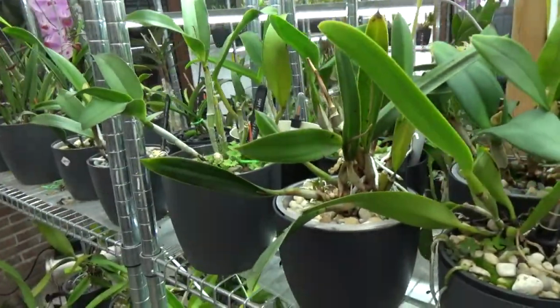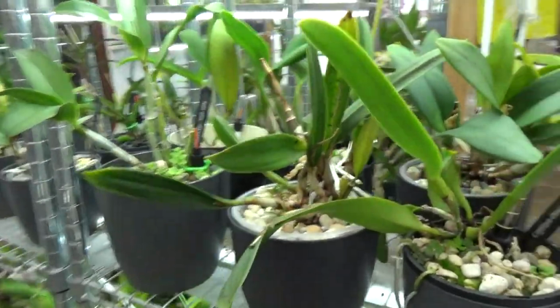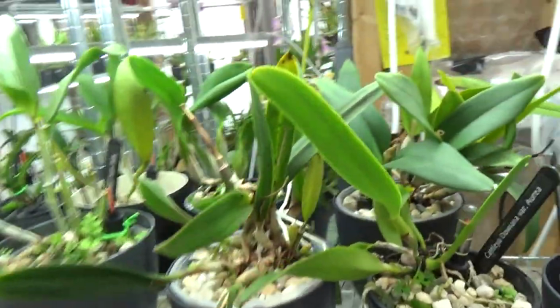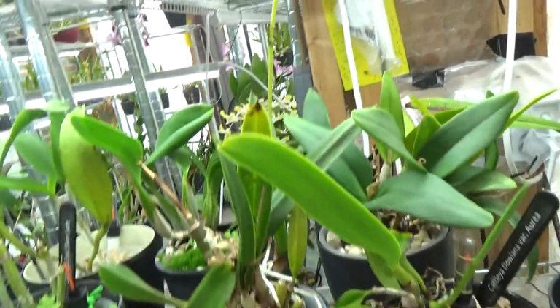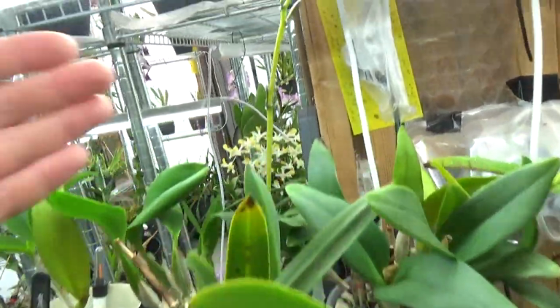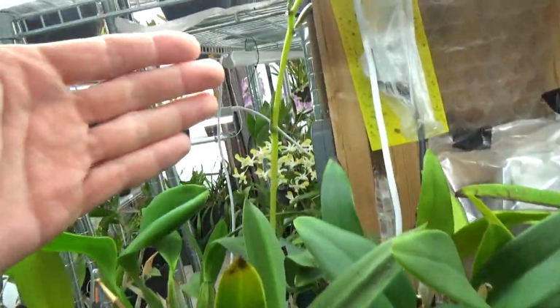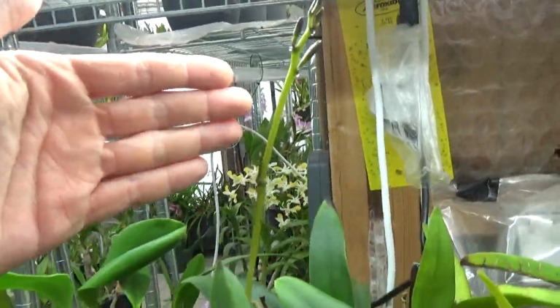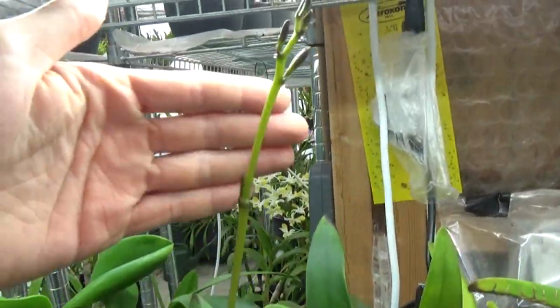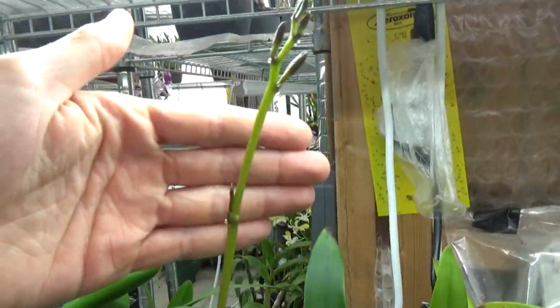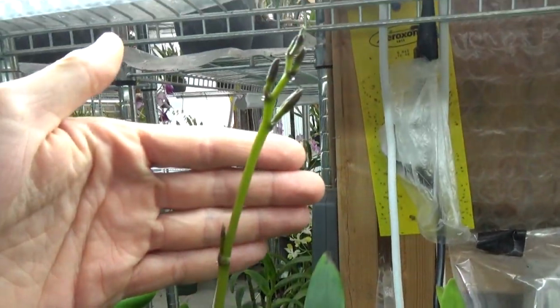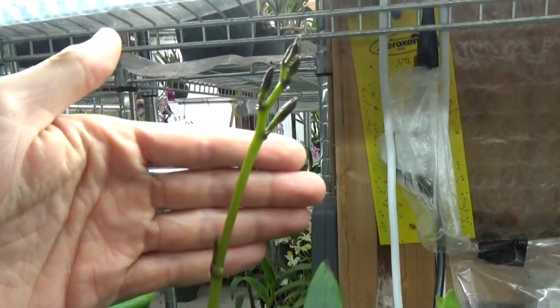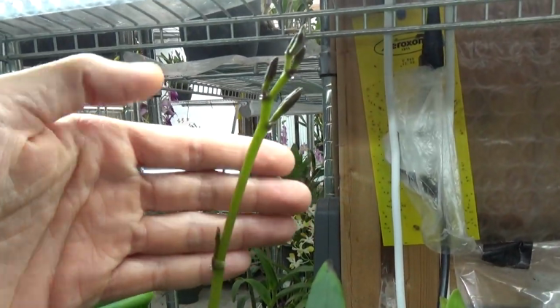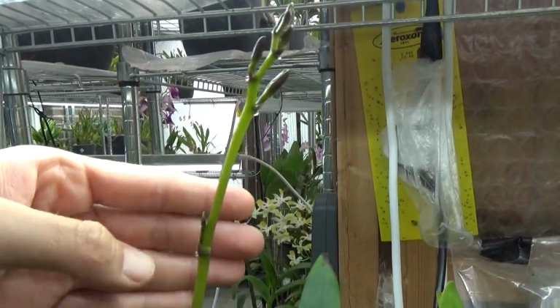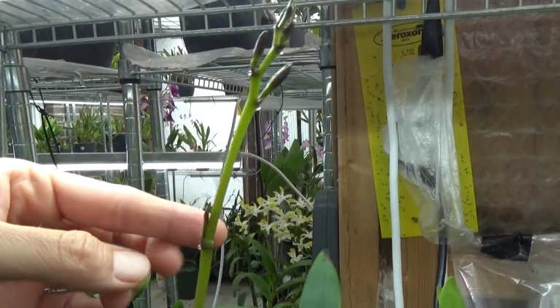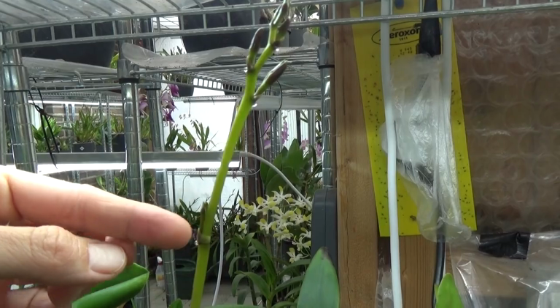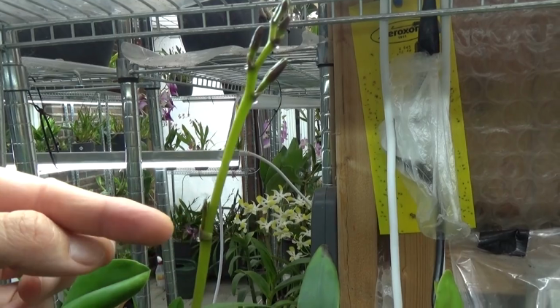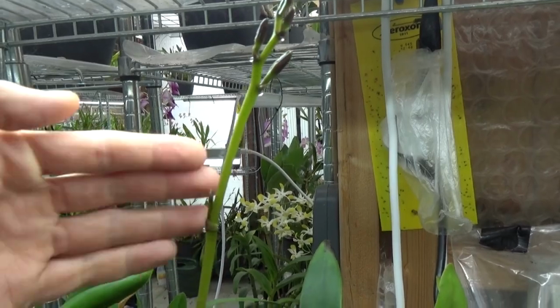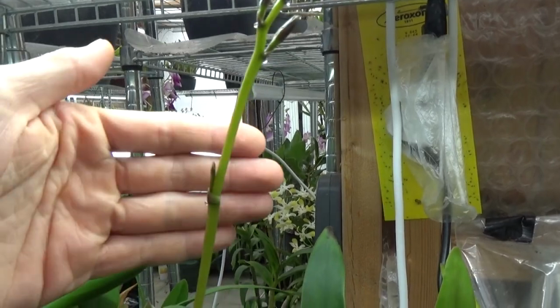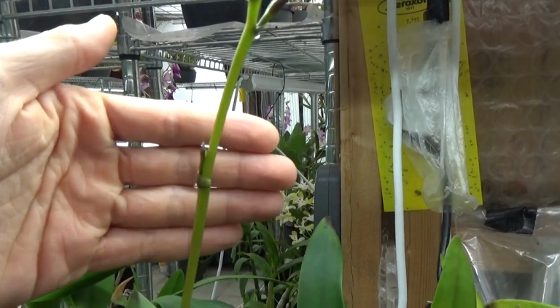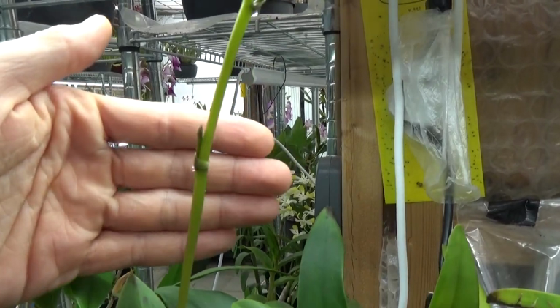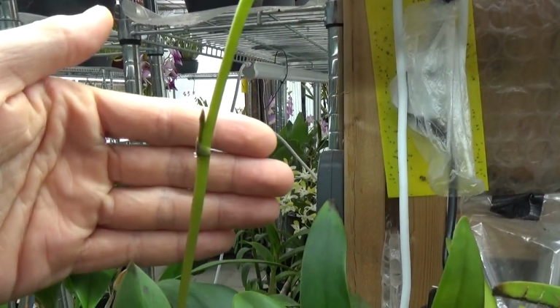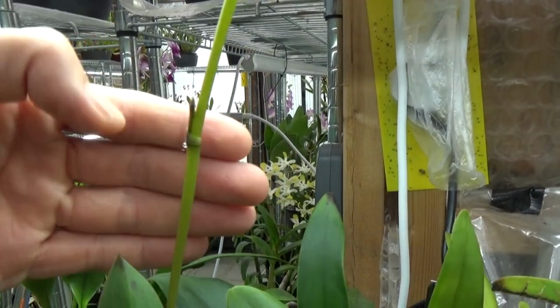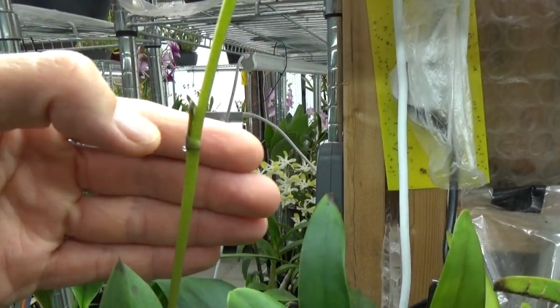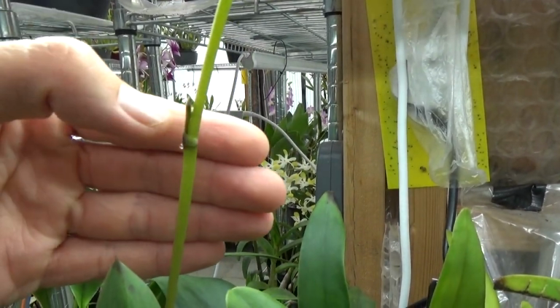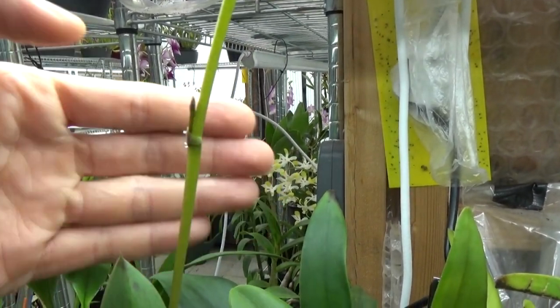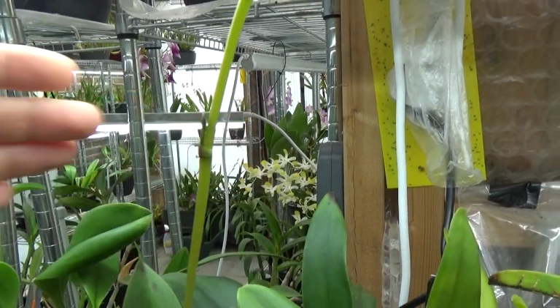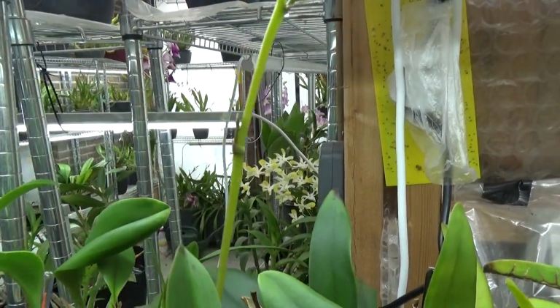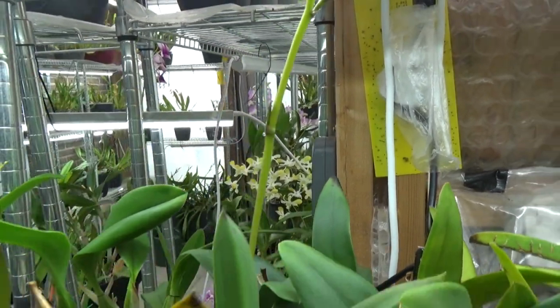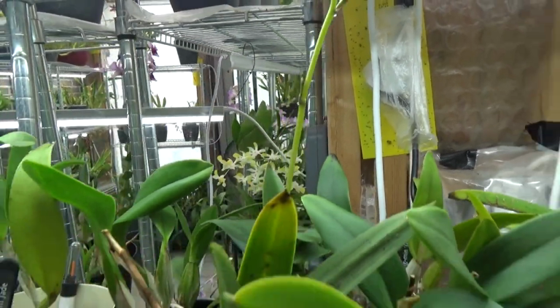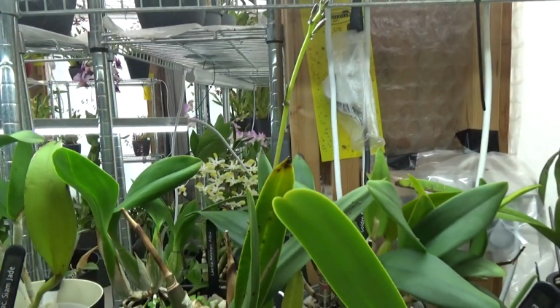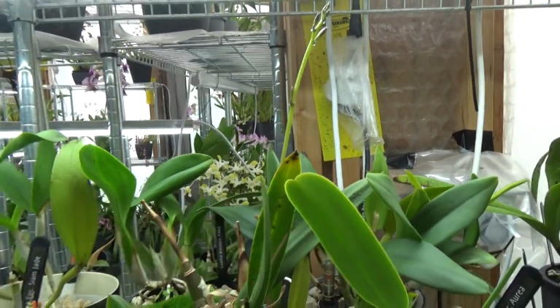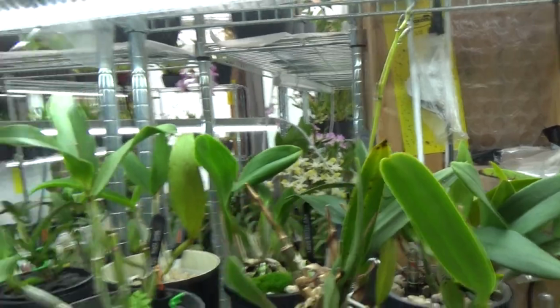My Golden Peacock is making a beautiful spike and has already started to branch, so that's going to be really nice.